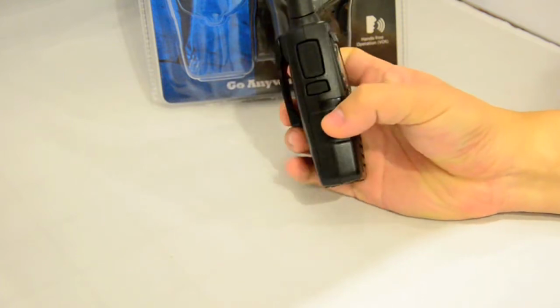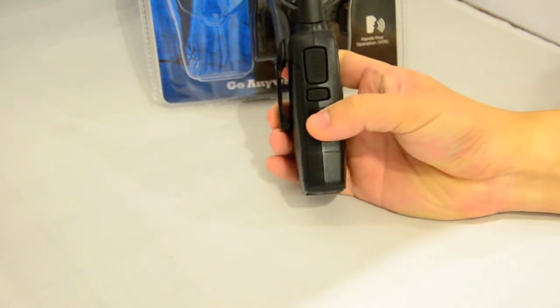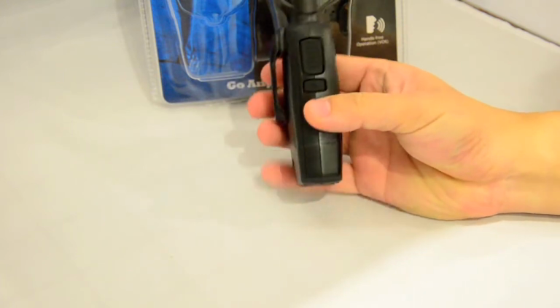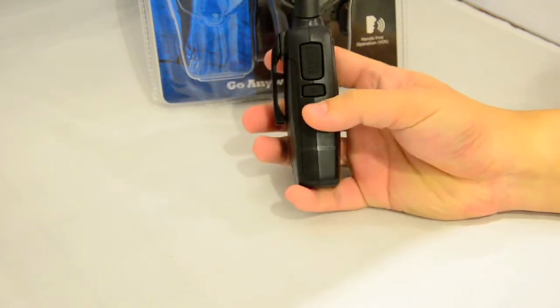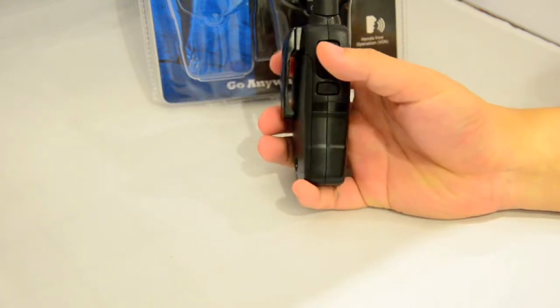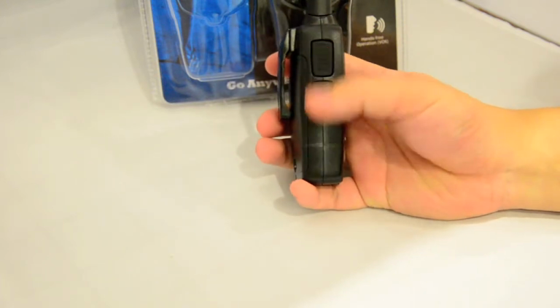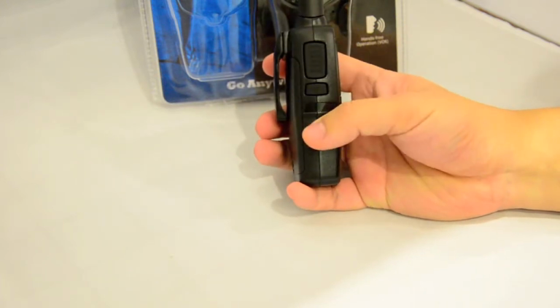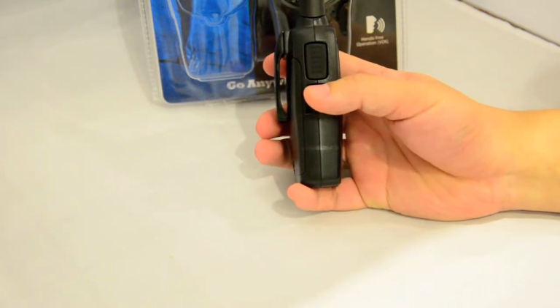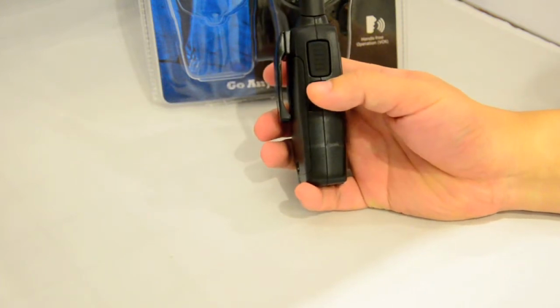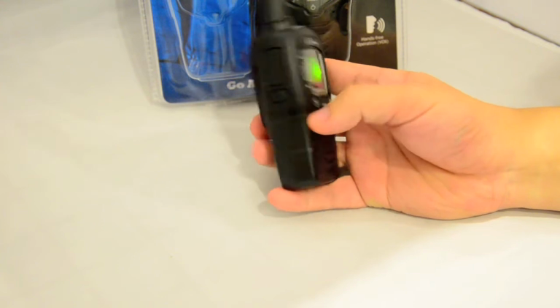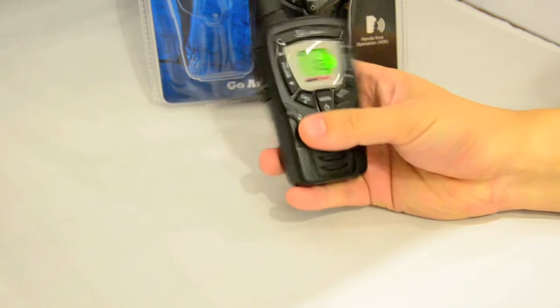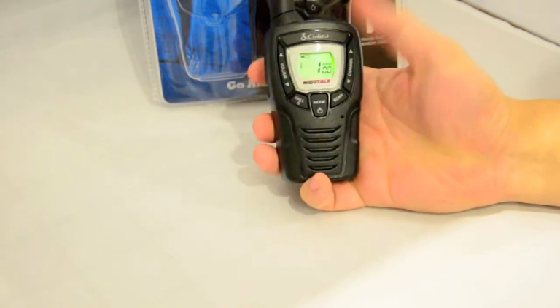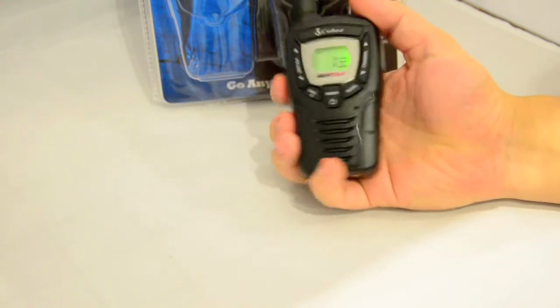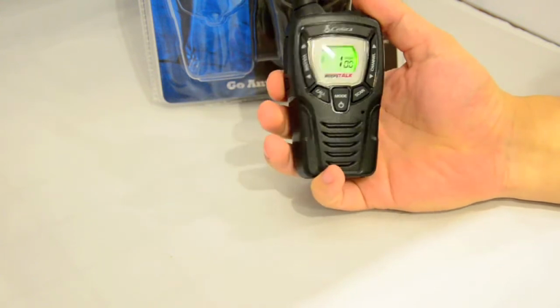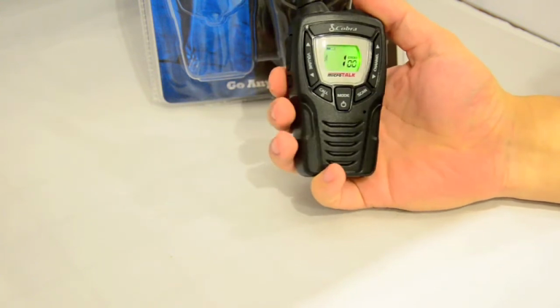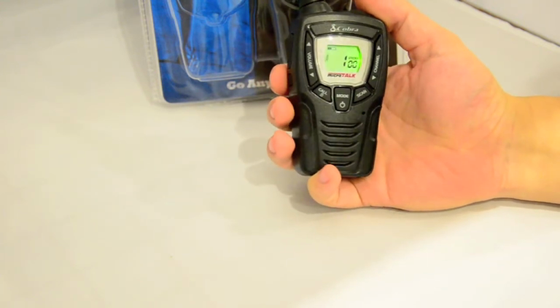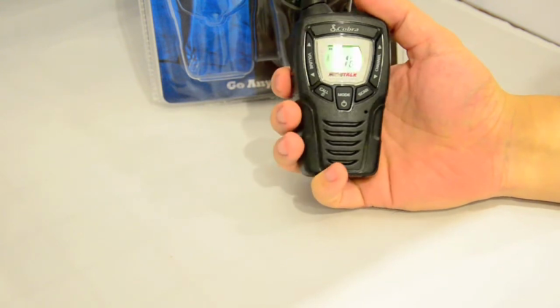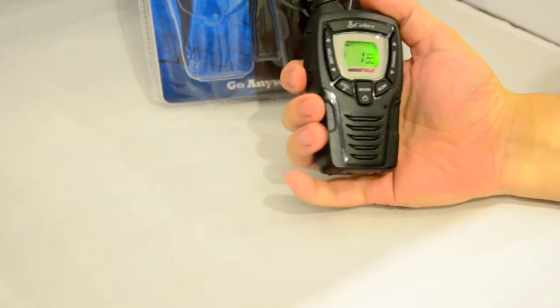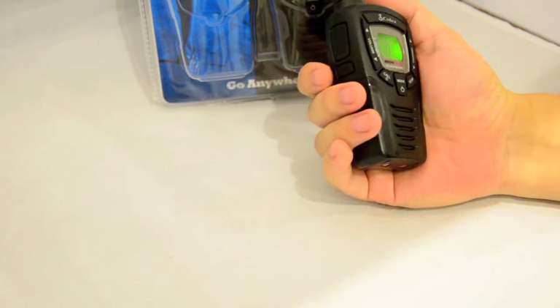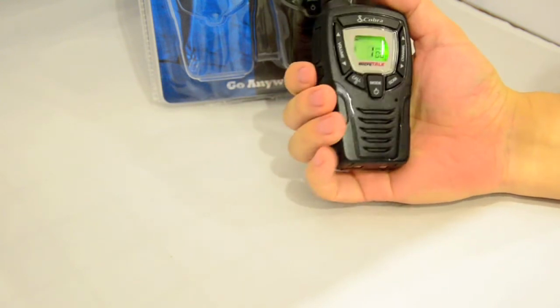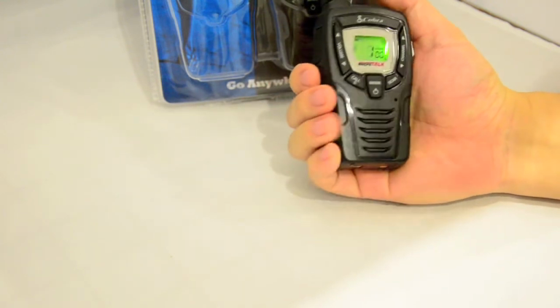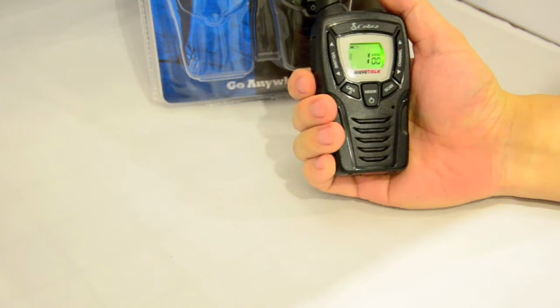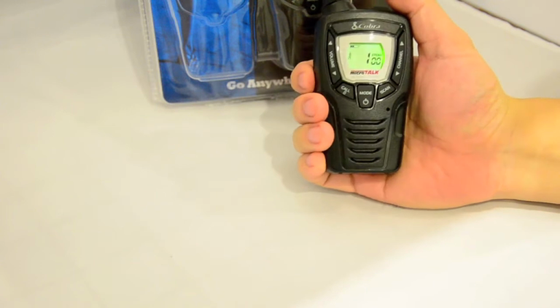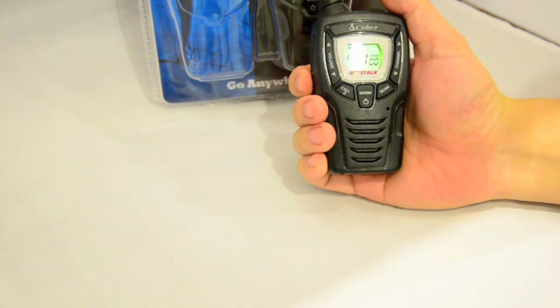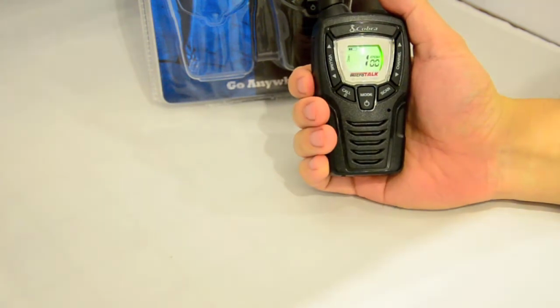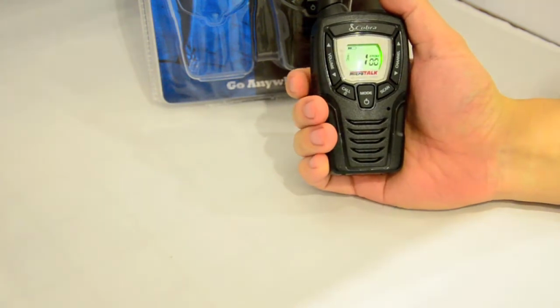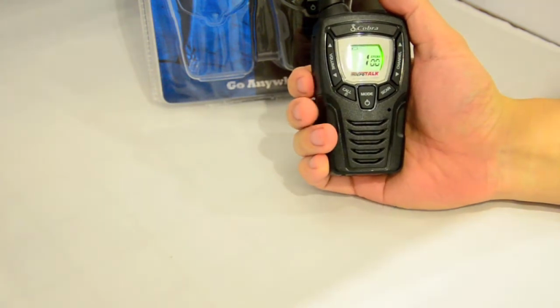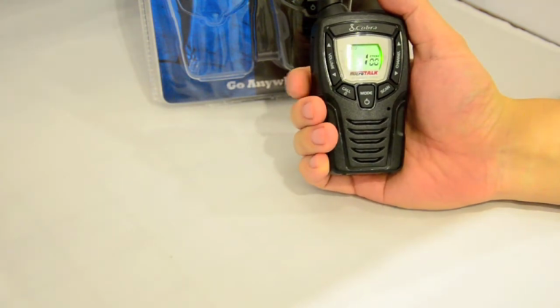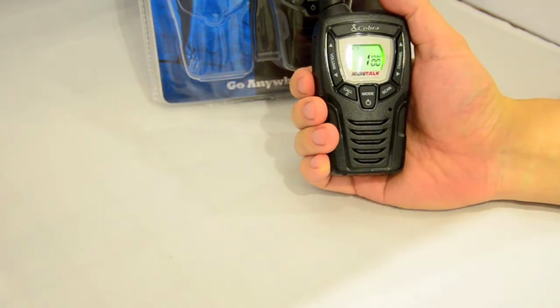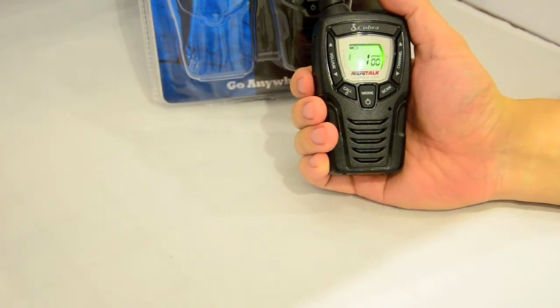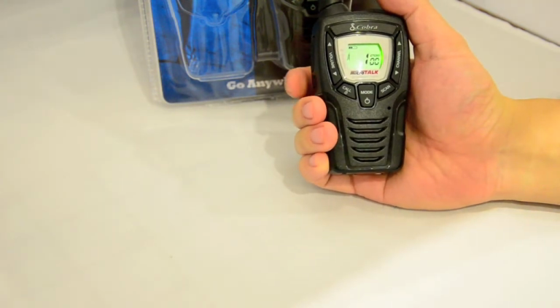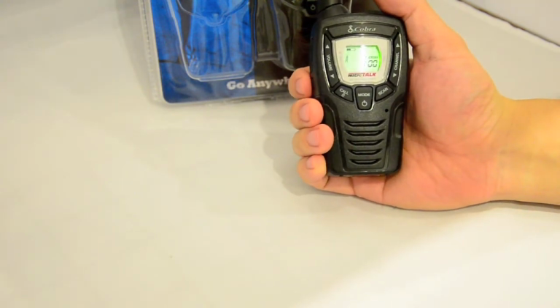On the left-hand side we have the PTT button and a small button that activates the light and the backlight. If you press and hold it, it will actually open the squelch, which is the monitor.